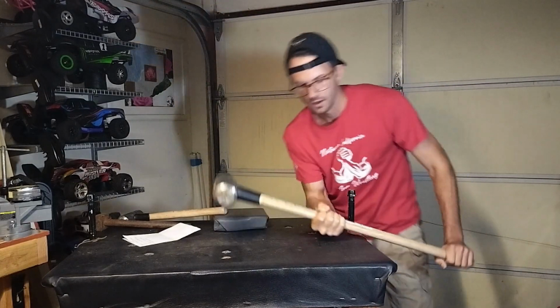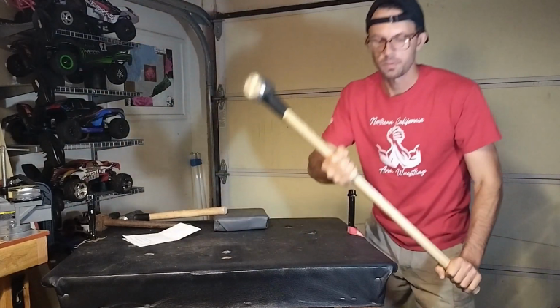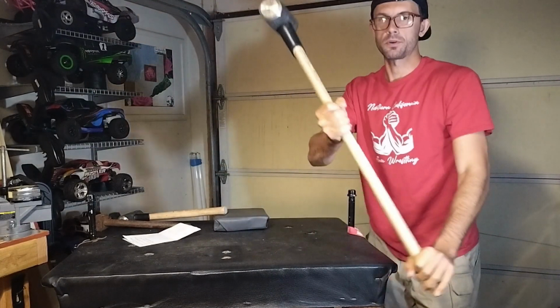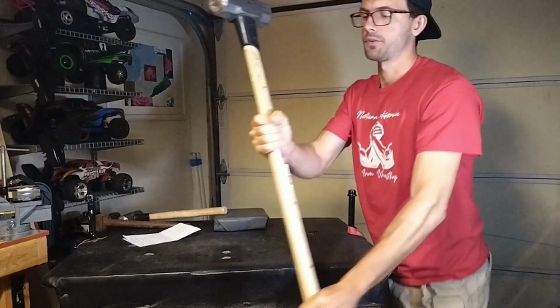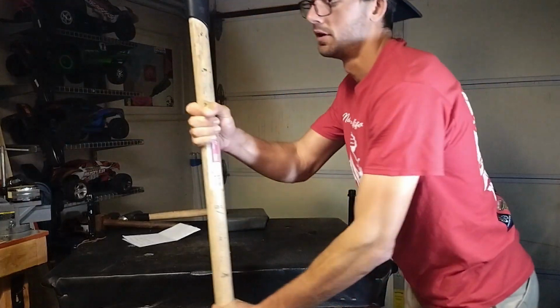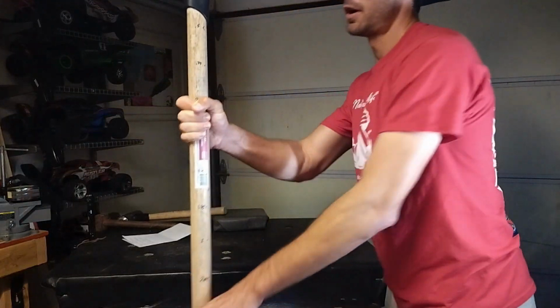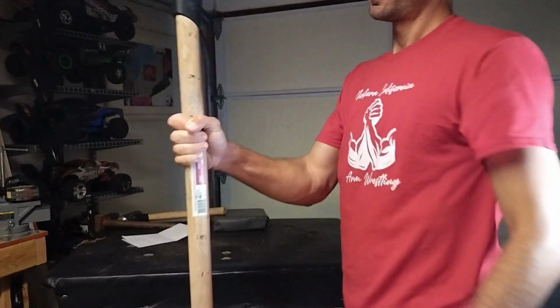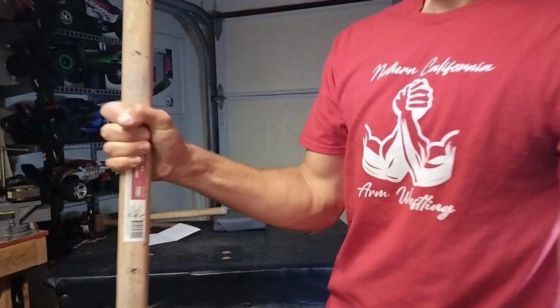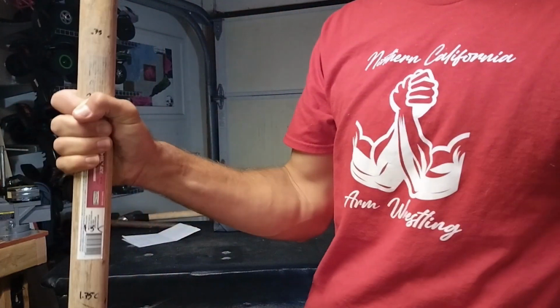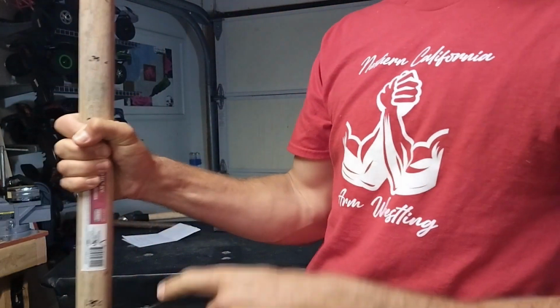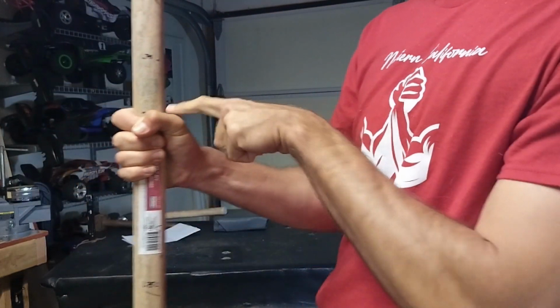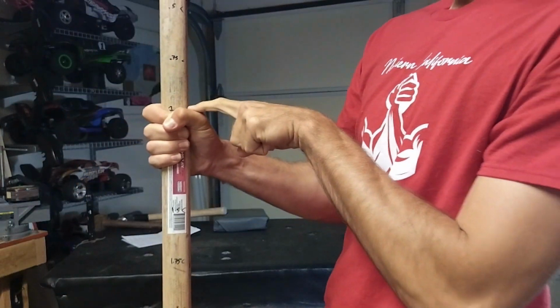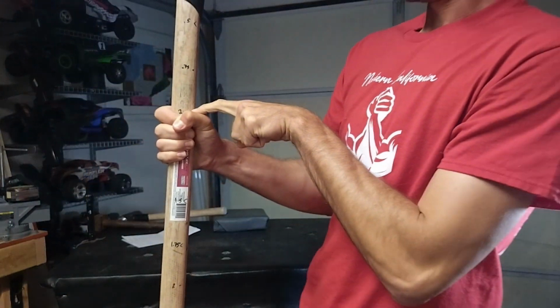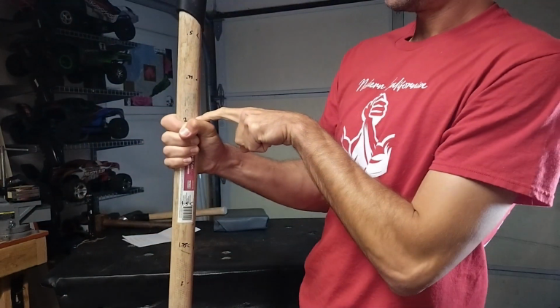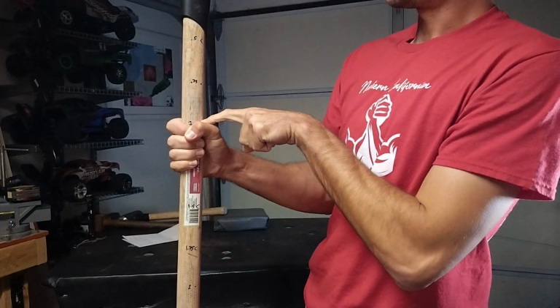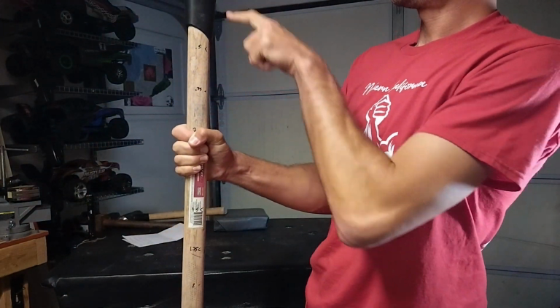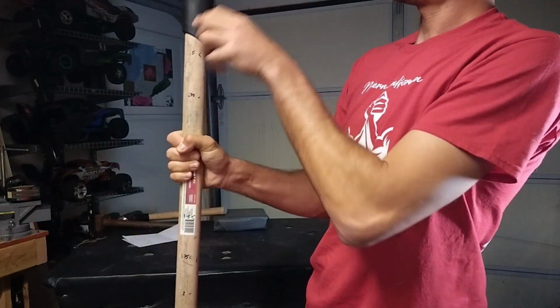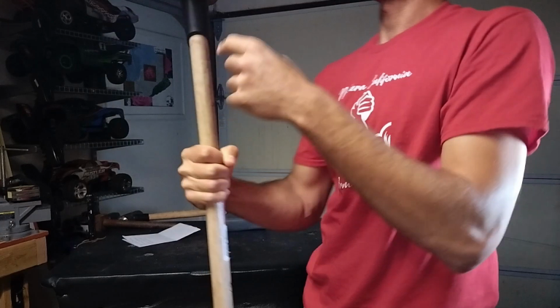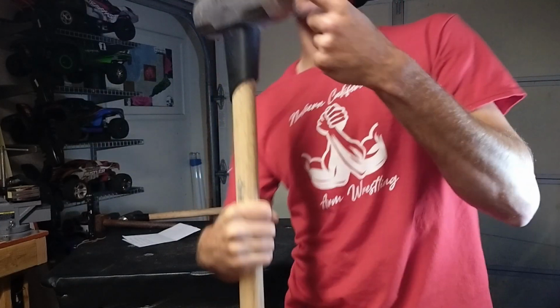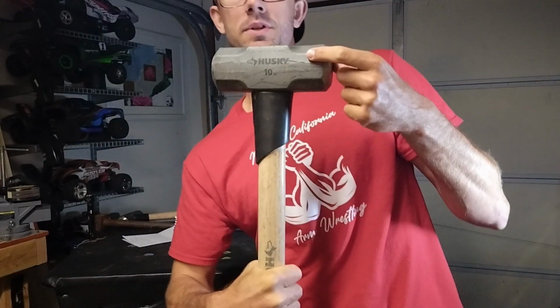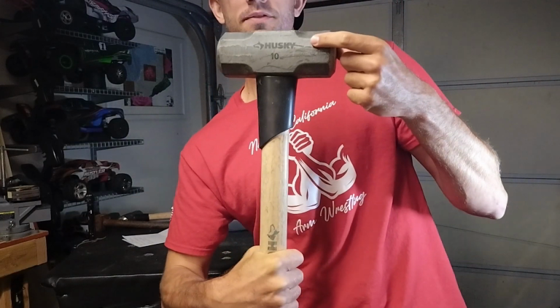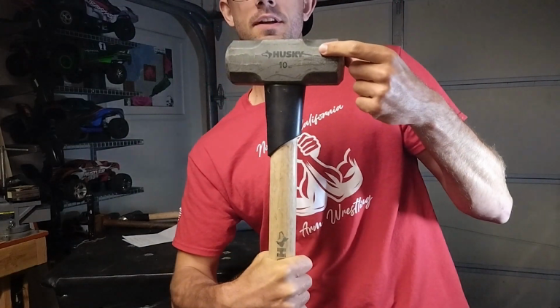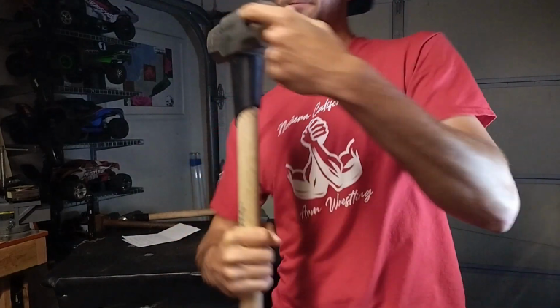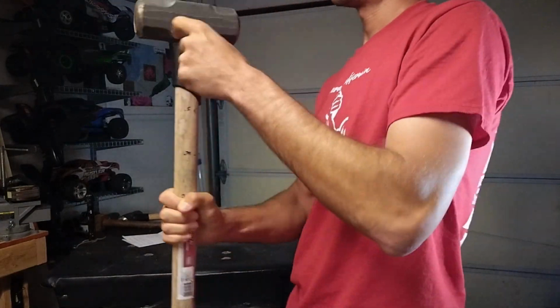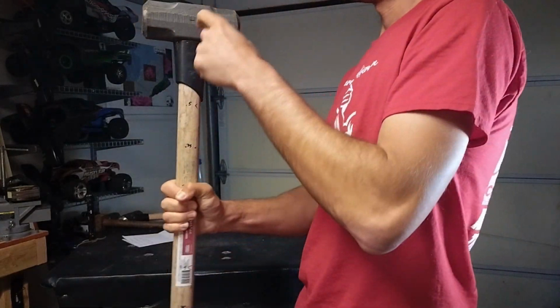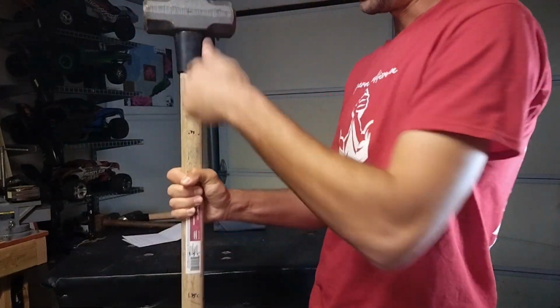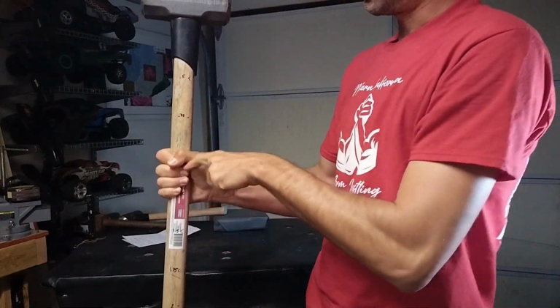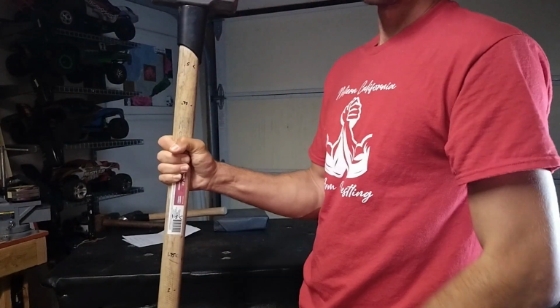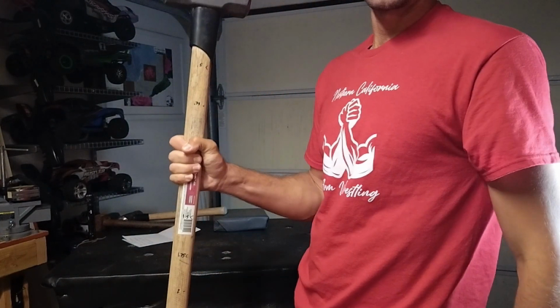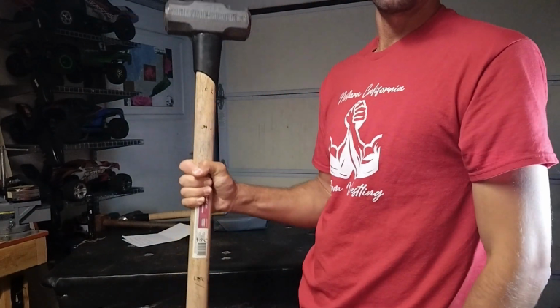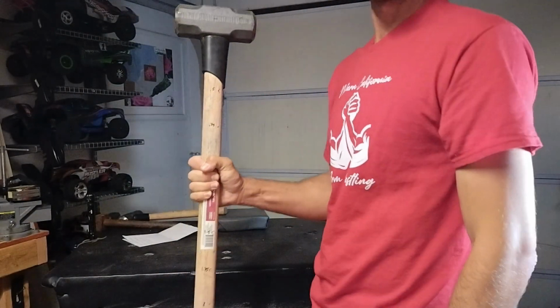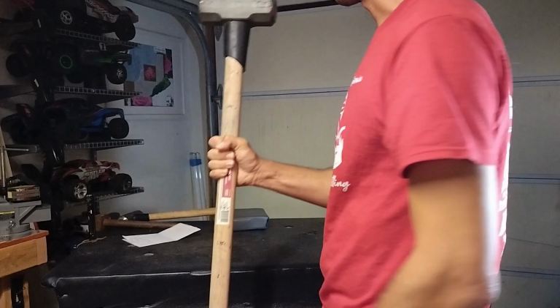Then you post proof of the distance at which you're holding it and the weight you lift it — I've just posted proof of 10 foot-pounds of torque.